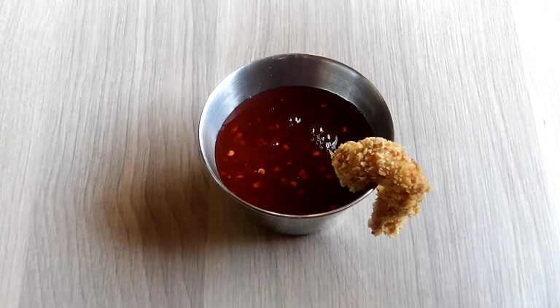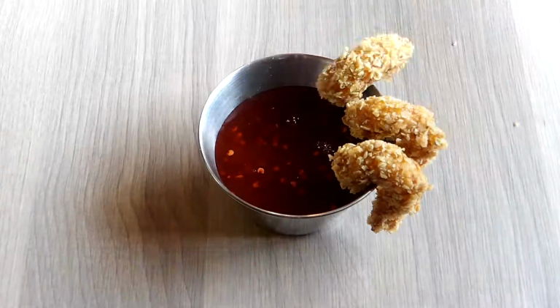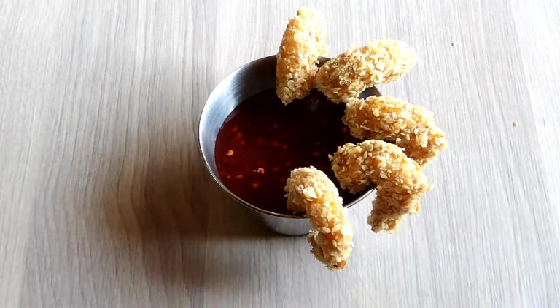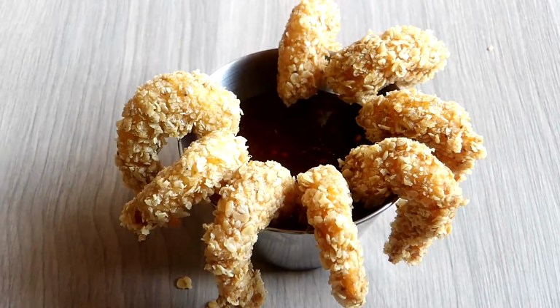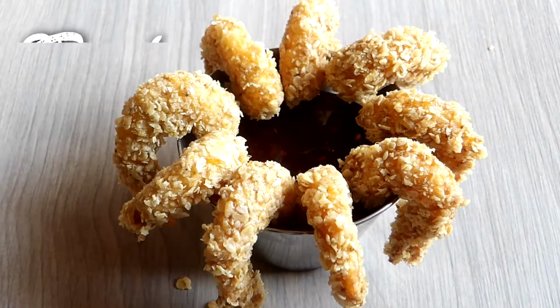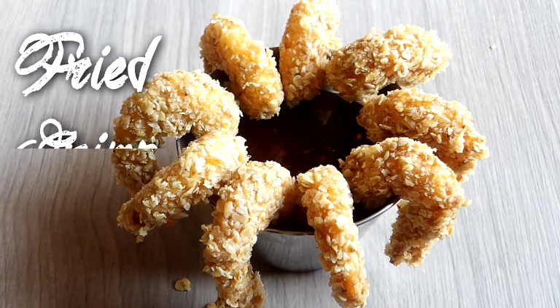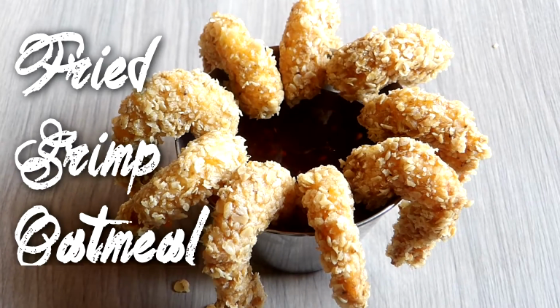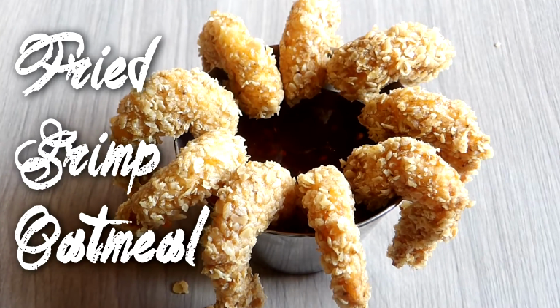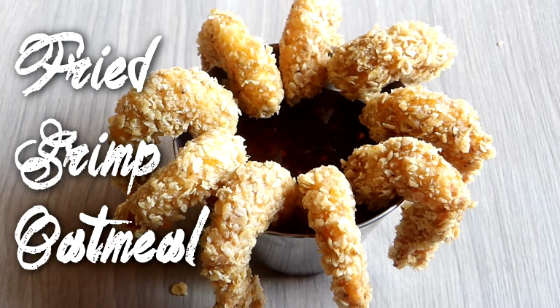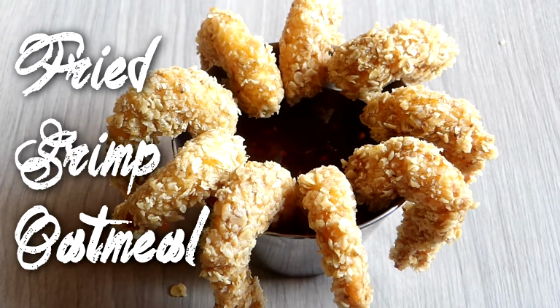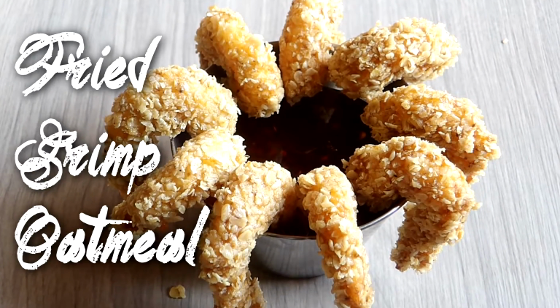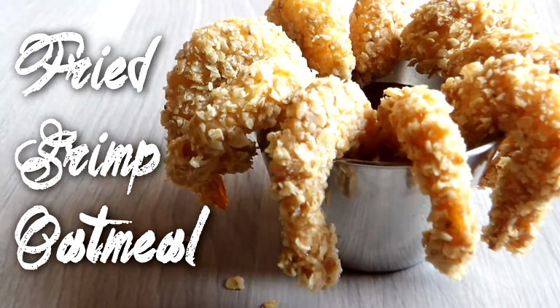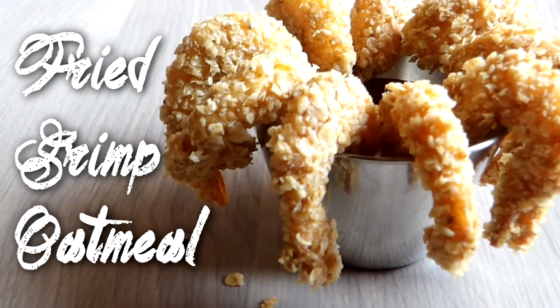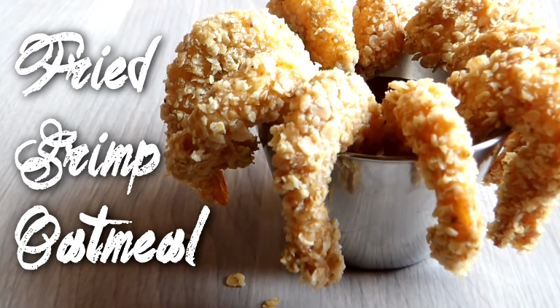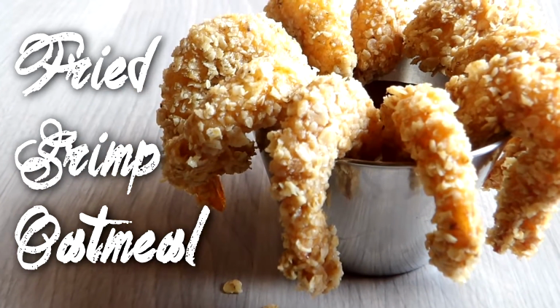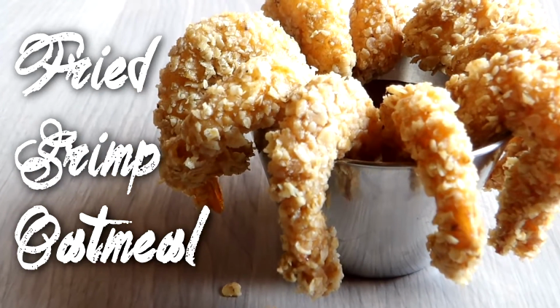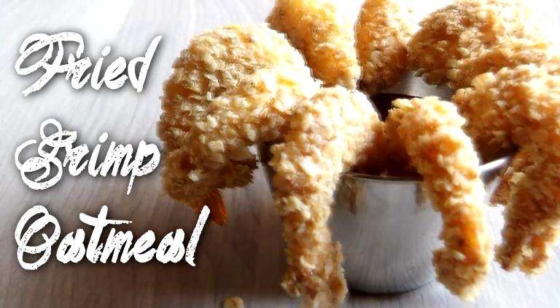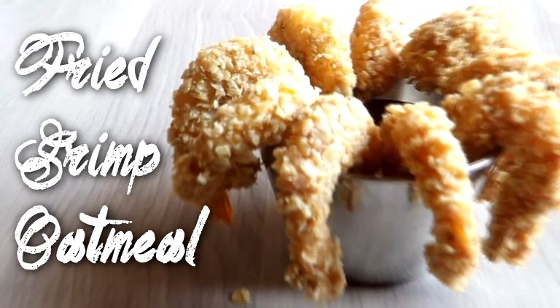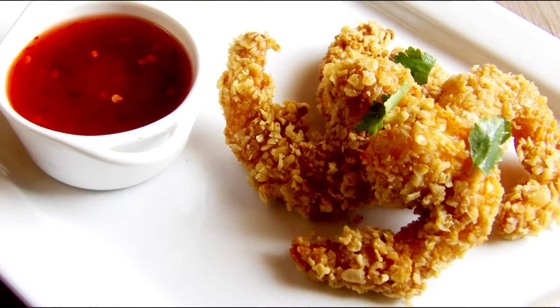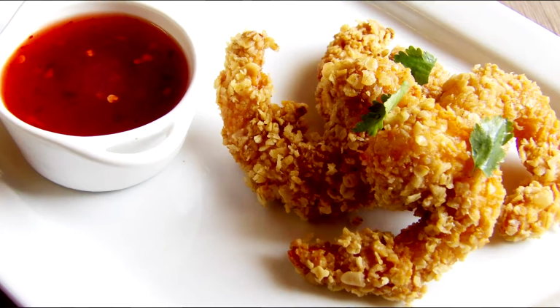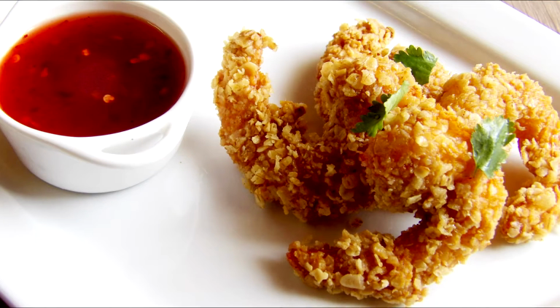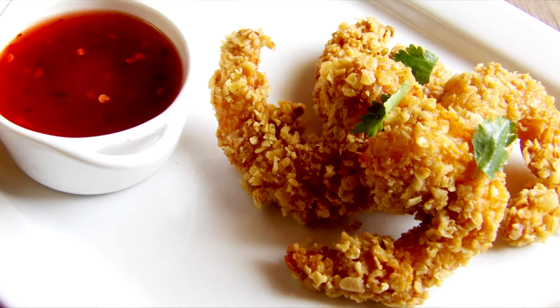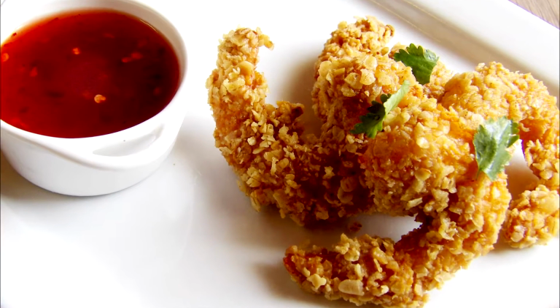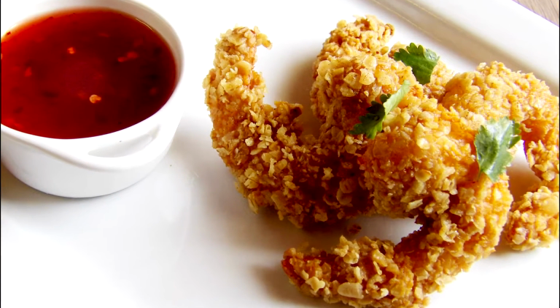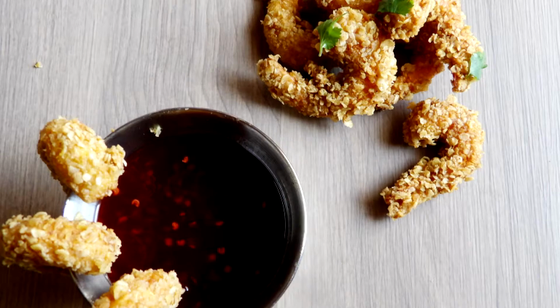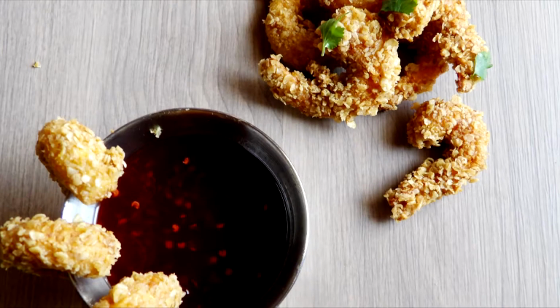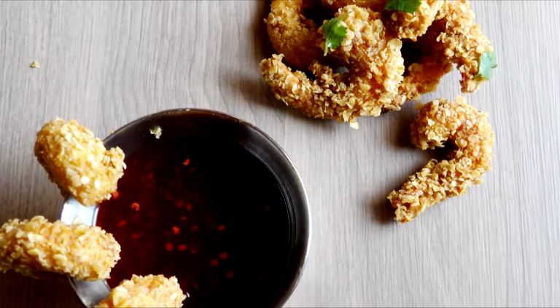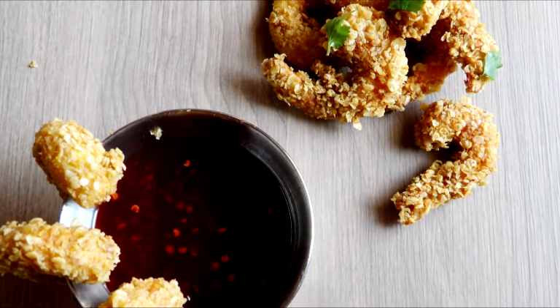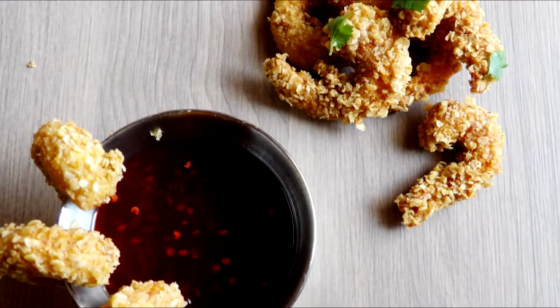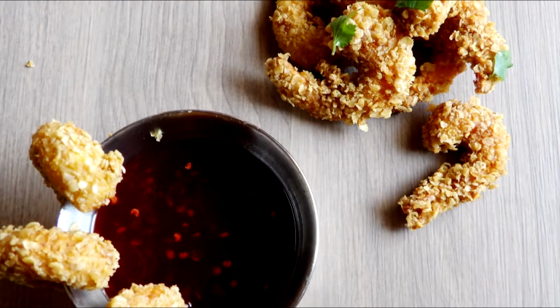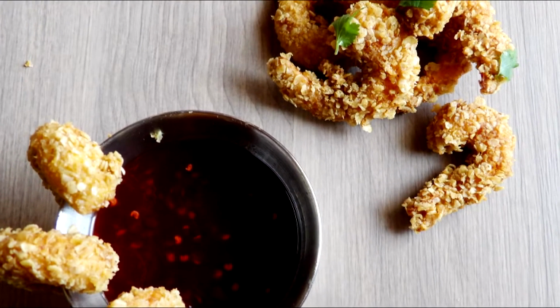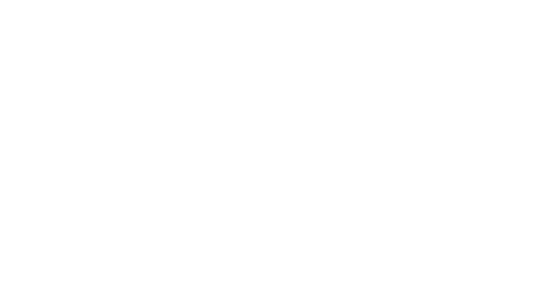Asalaamu Alaikum everyone, welcome back to my channel! Today I'll be making this simple fried shrimp covered with oatmeal — yes, you heard right. I'm using oatmeal instead of the traditional breadcrumbs. They're crispy, delicious, and super easy to make, so let's get started.